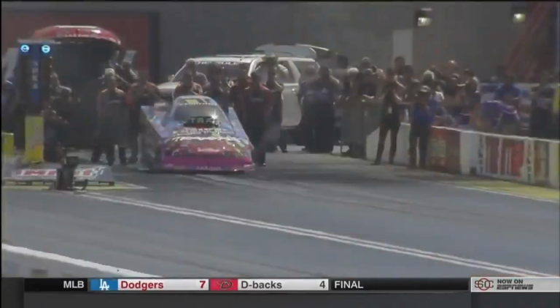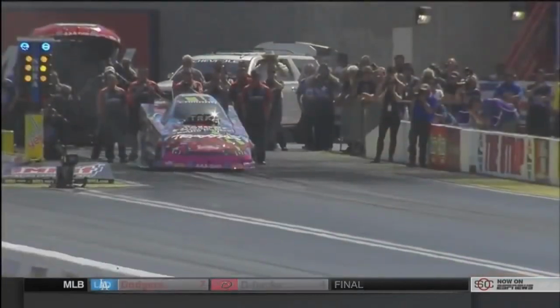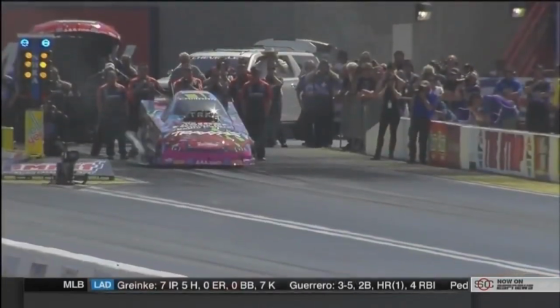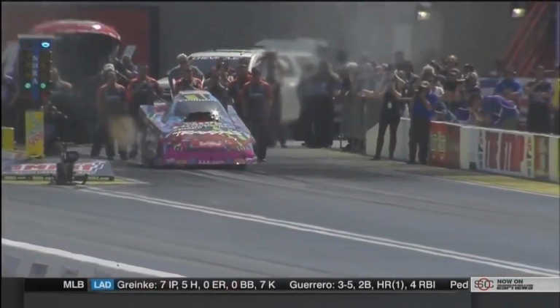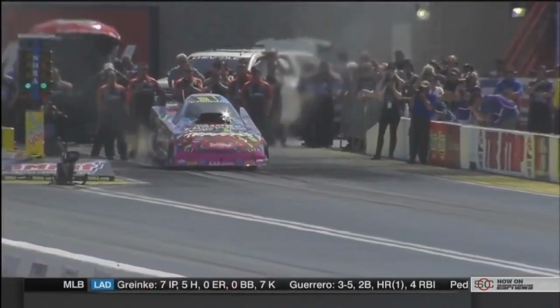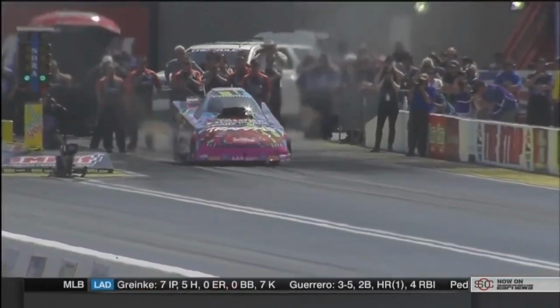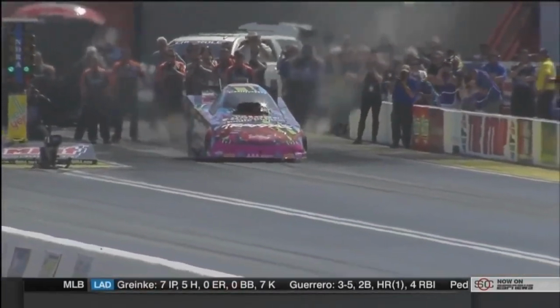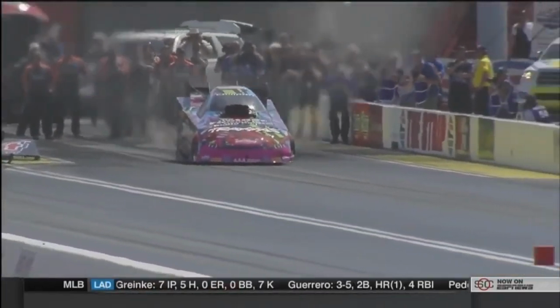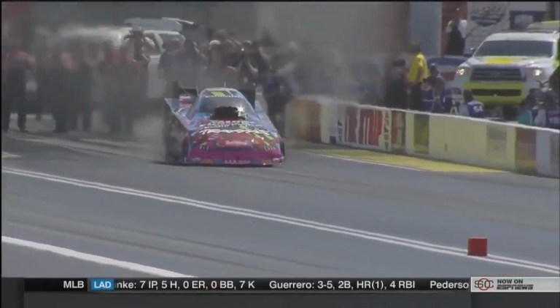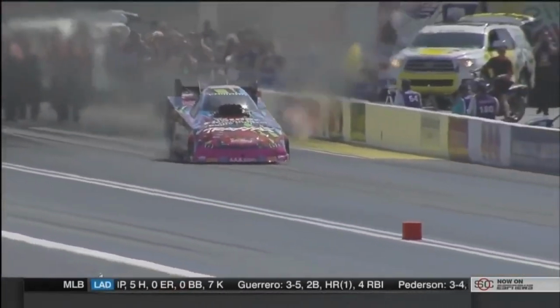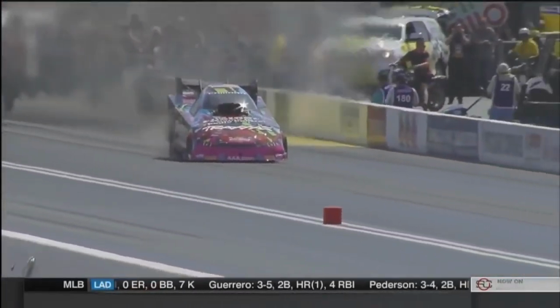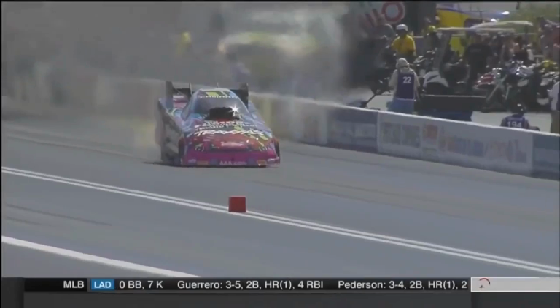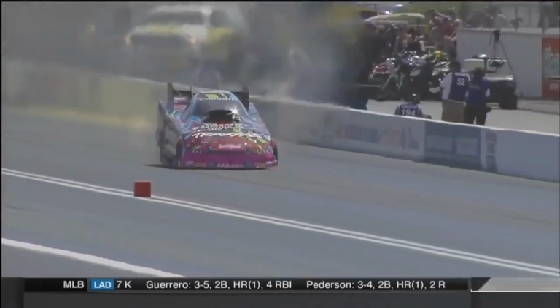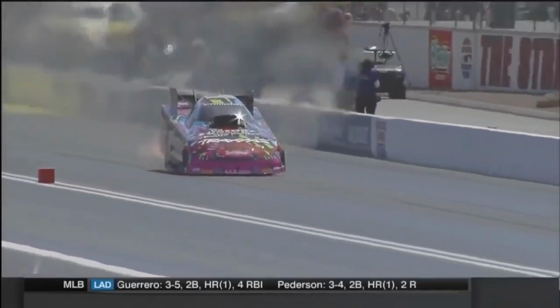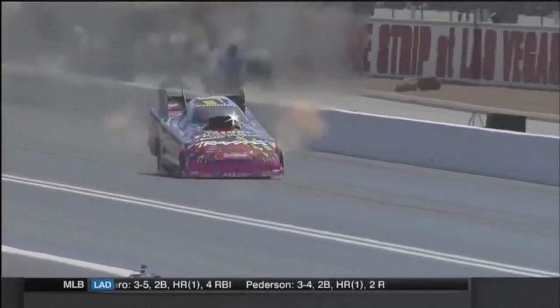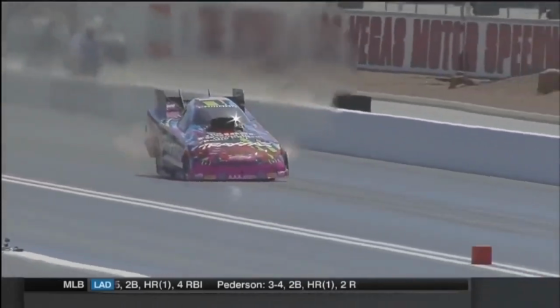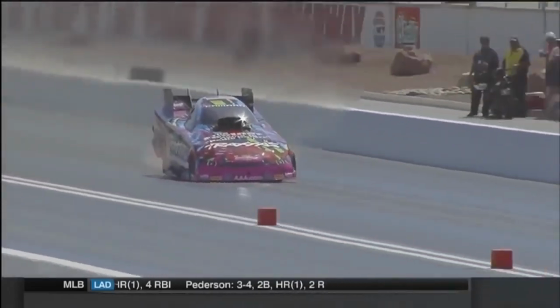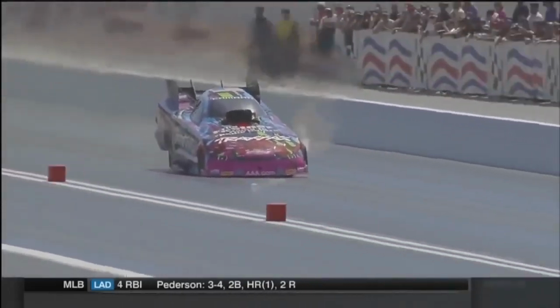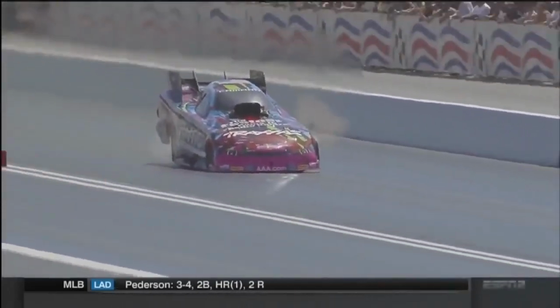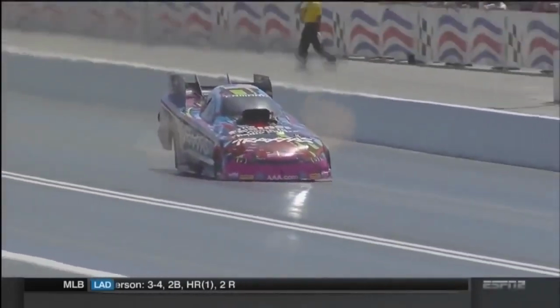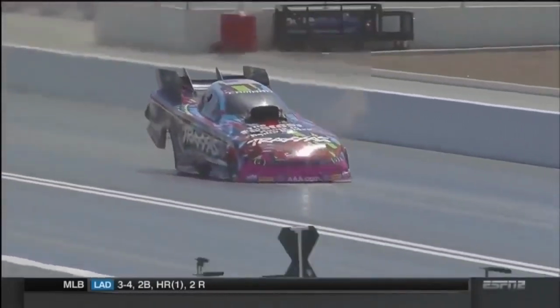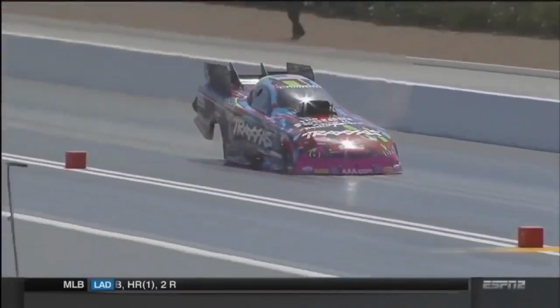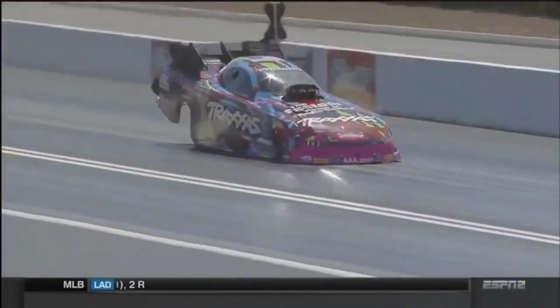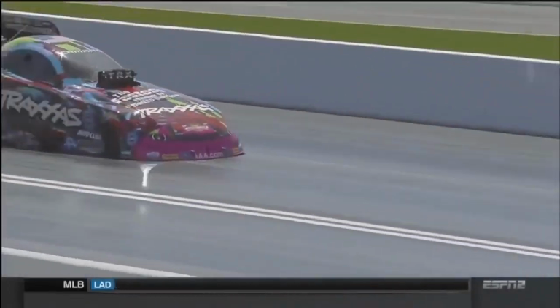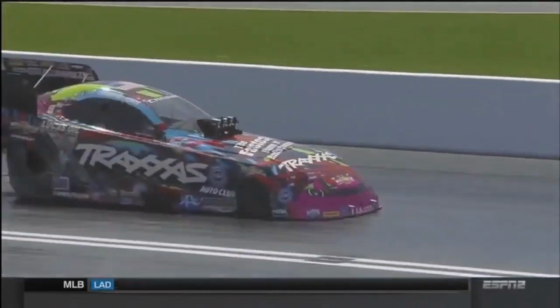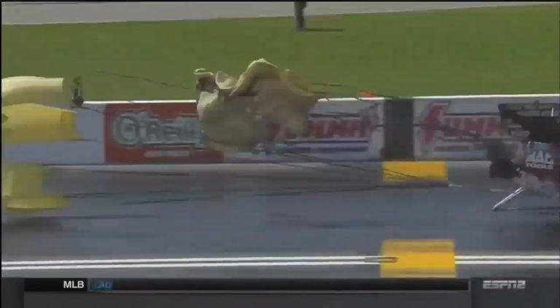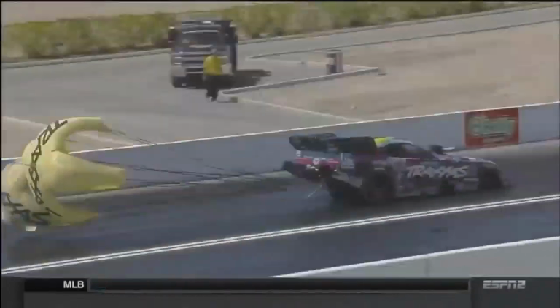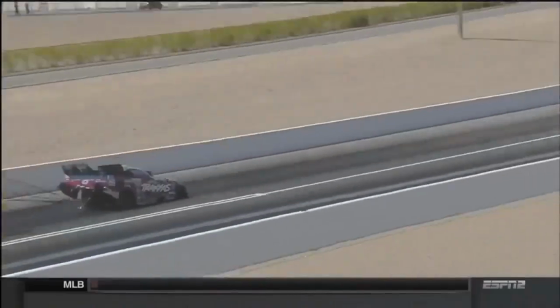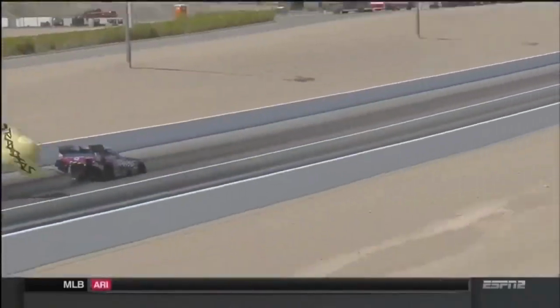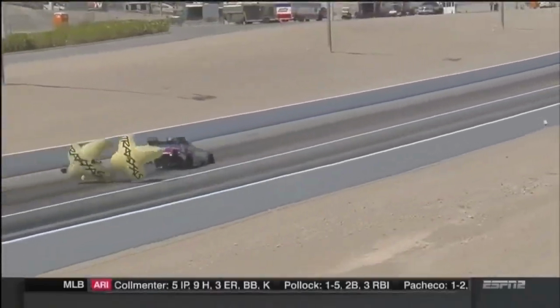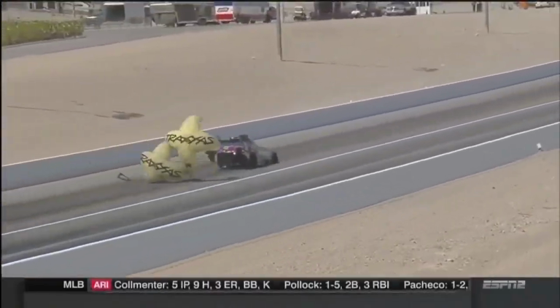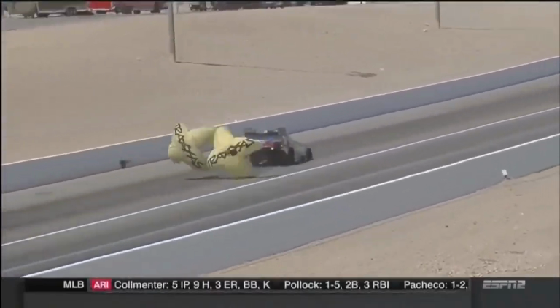And if you can make that run without hurting any of those parts, keep all the cylinders lit, you can run the big speed like Courtney did here last year — 325 miles per hour, the fastest 1,000-foot funny car speed ever.